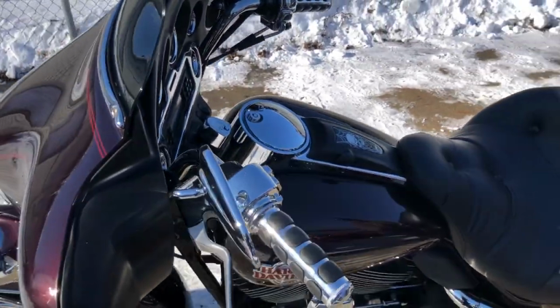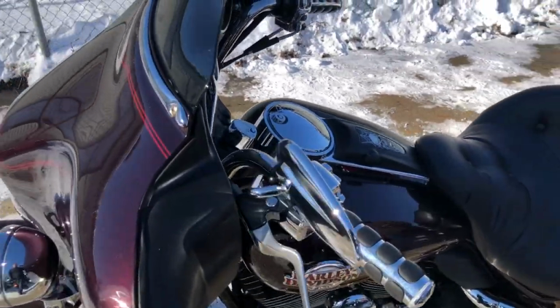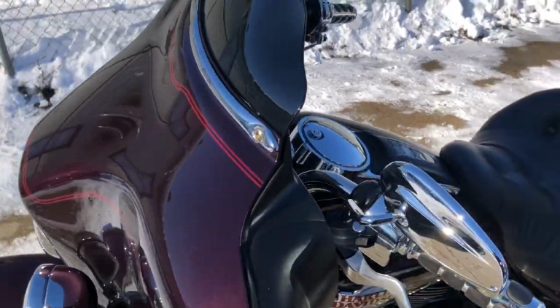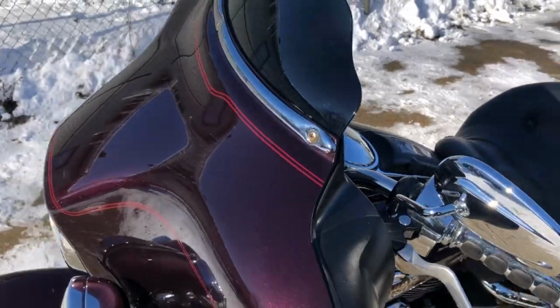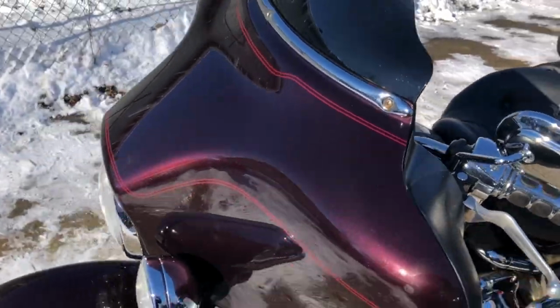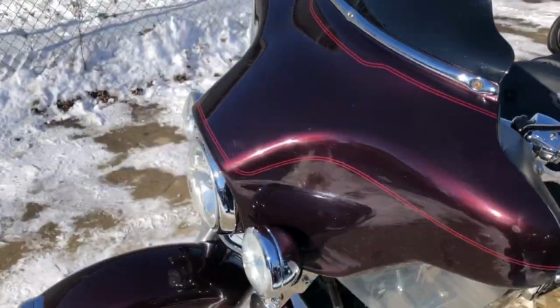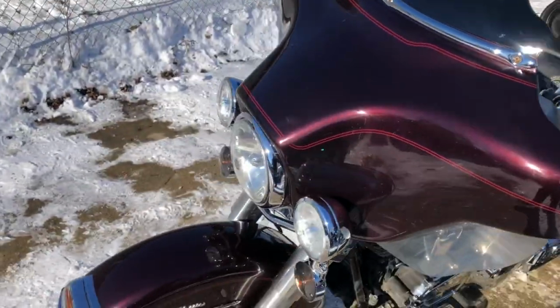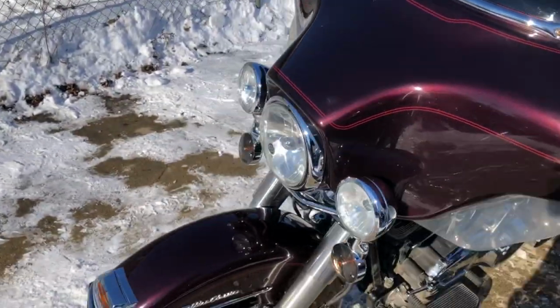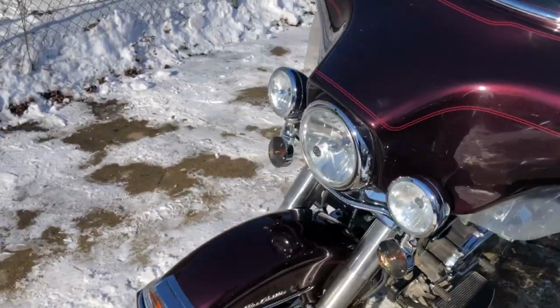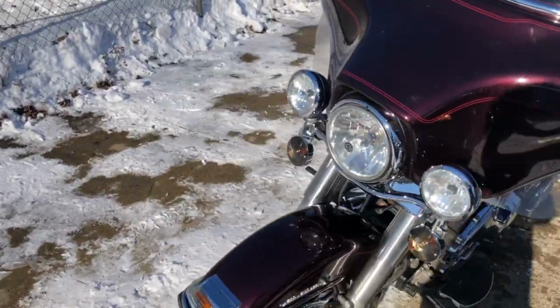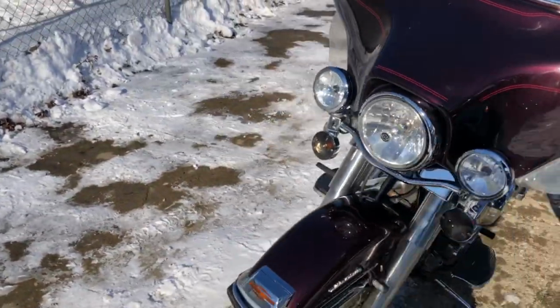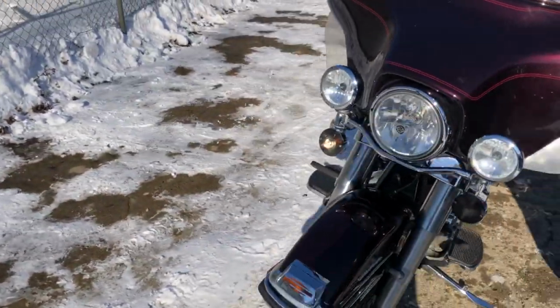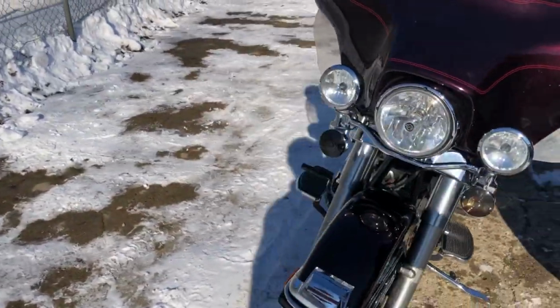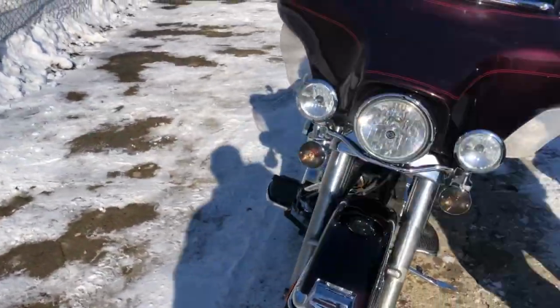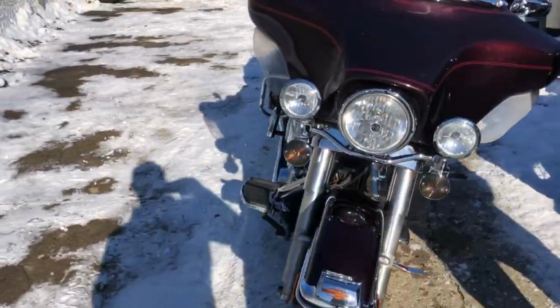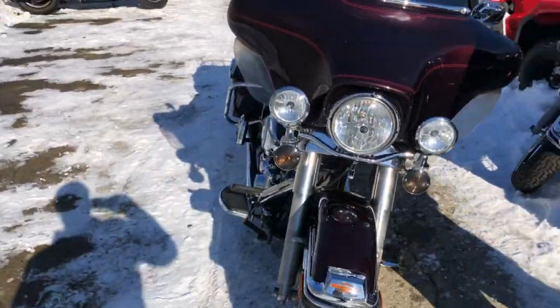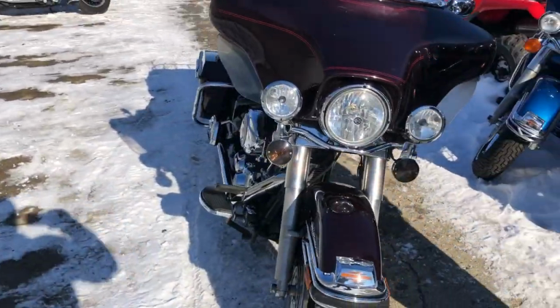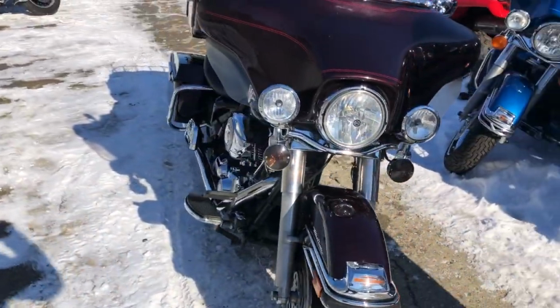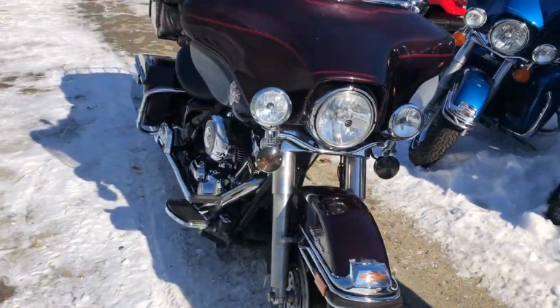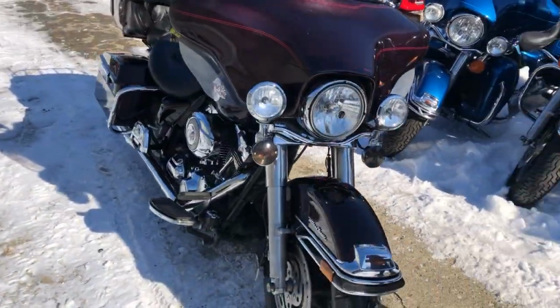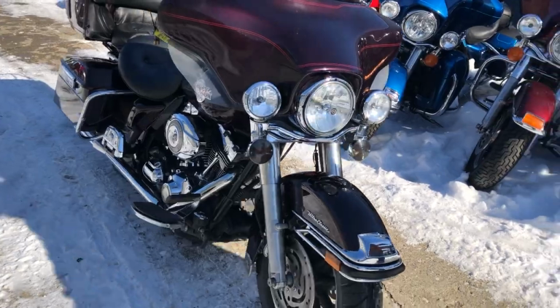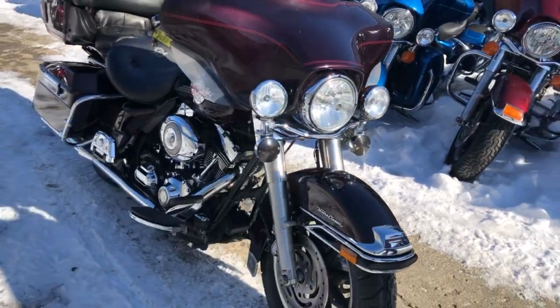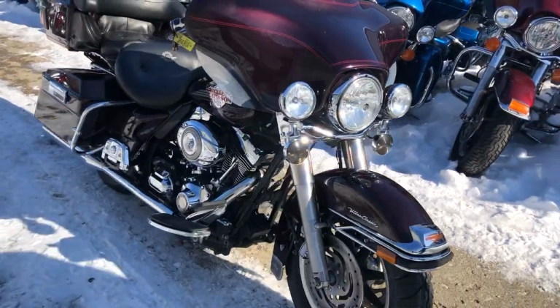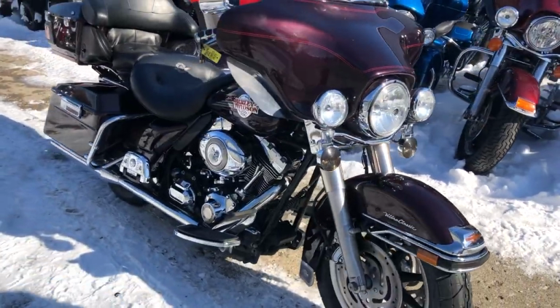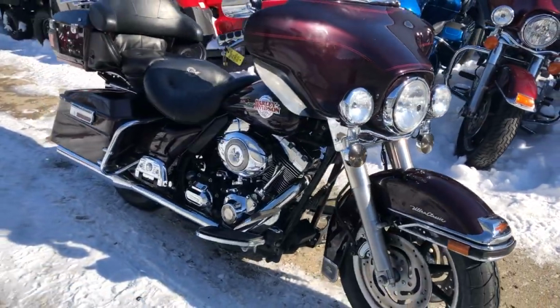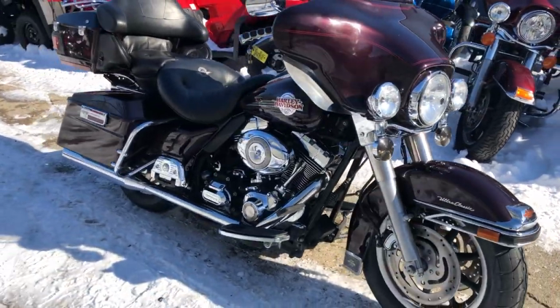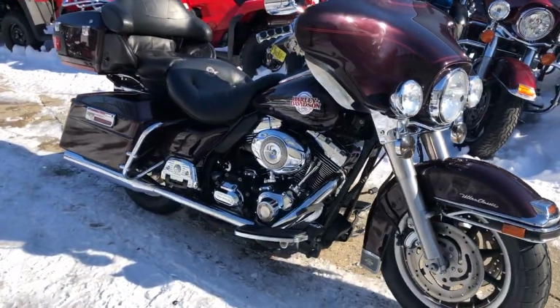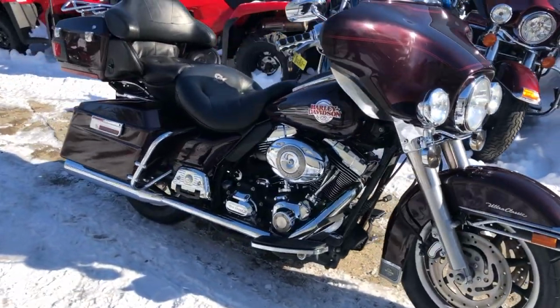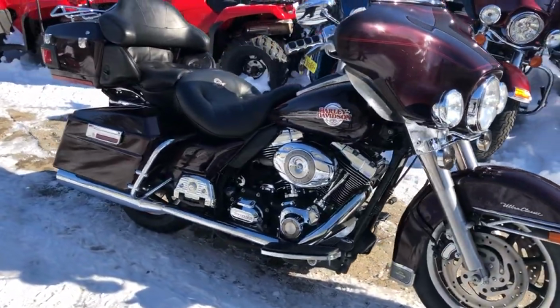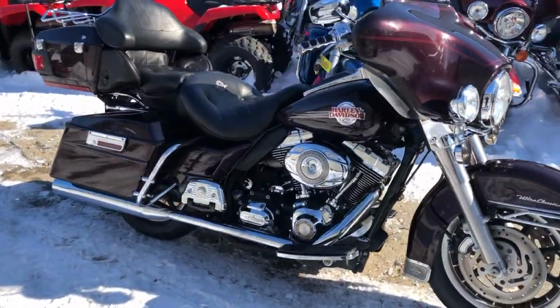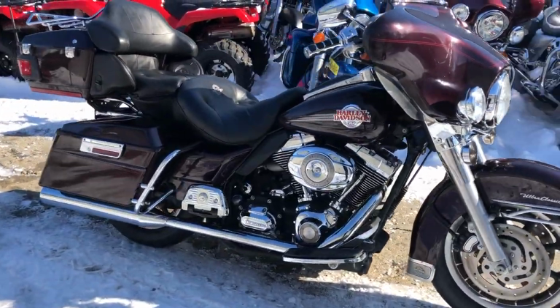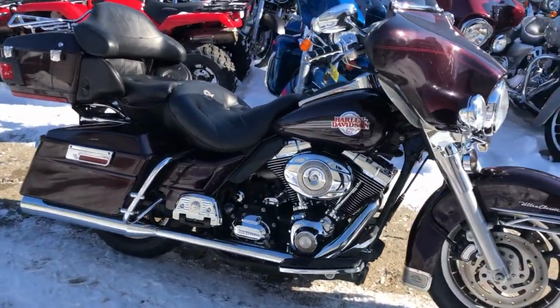Just serviced here at the dealership, this one's ready to go. Check out this and we've got probably 125 more Ultra Classics for sale, all pre-owned, at ApprovalPowerSports.com.